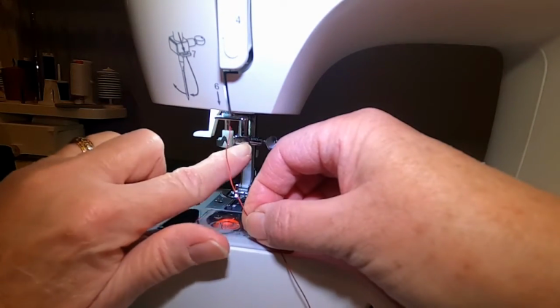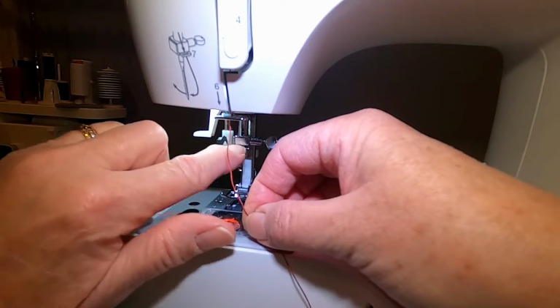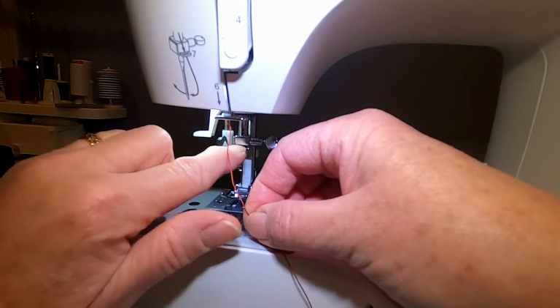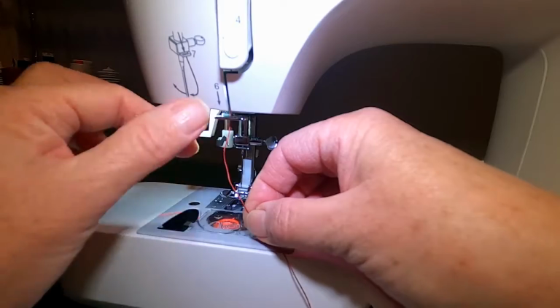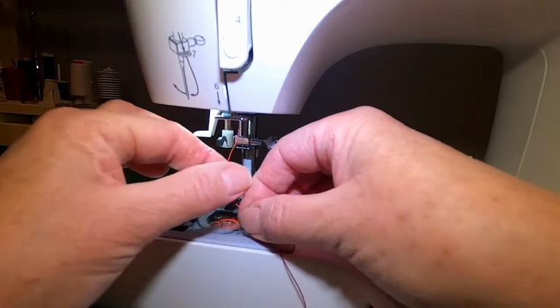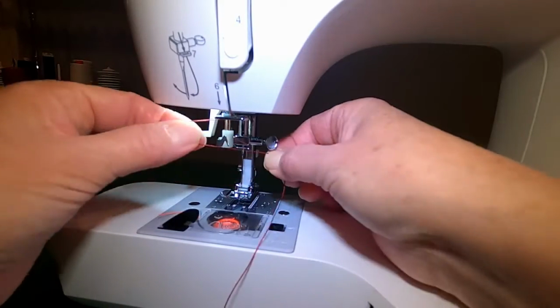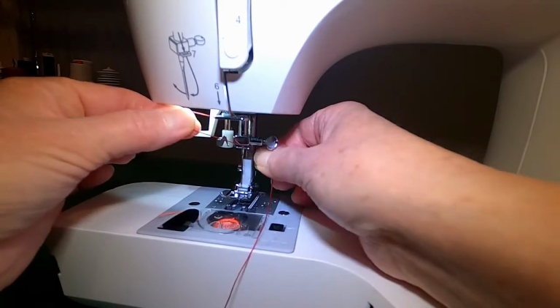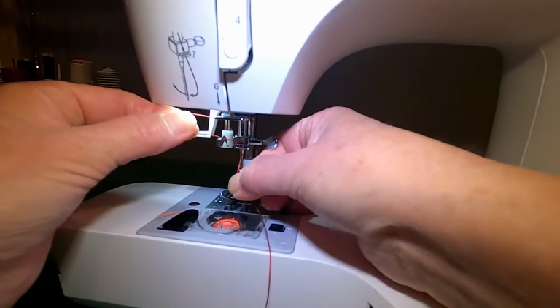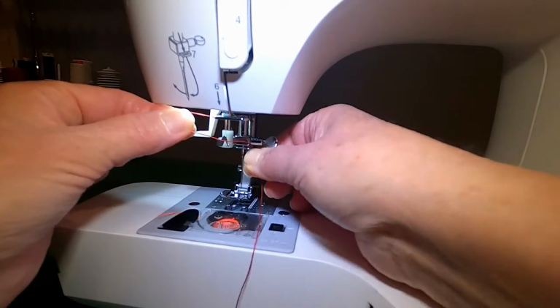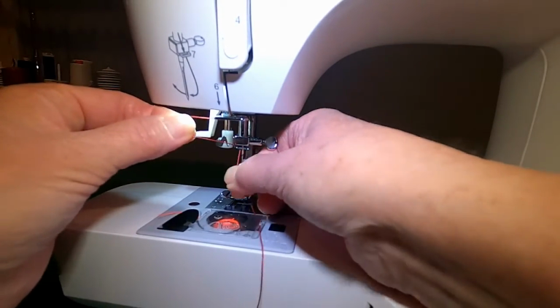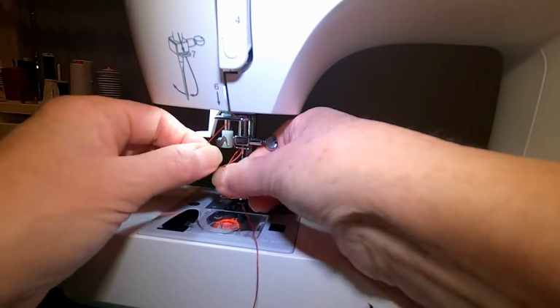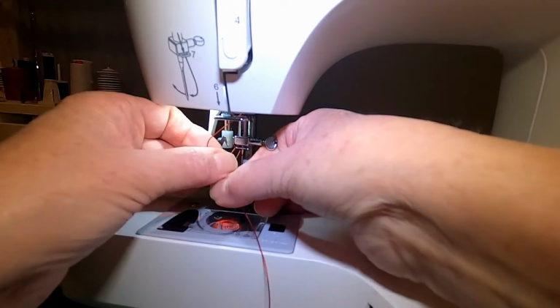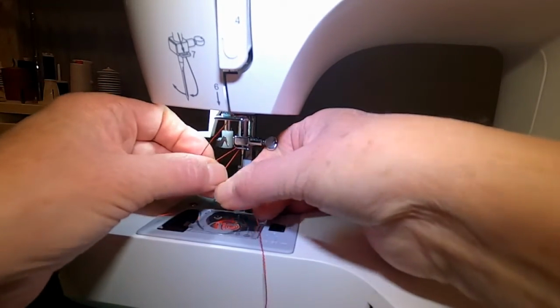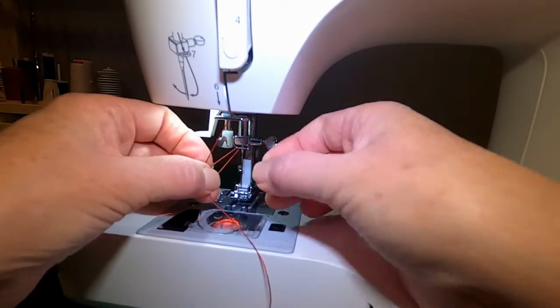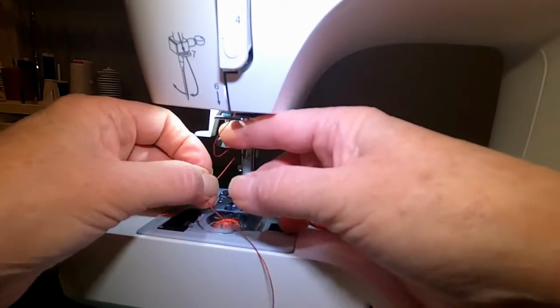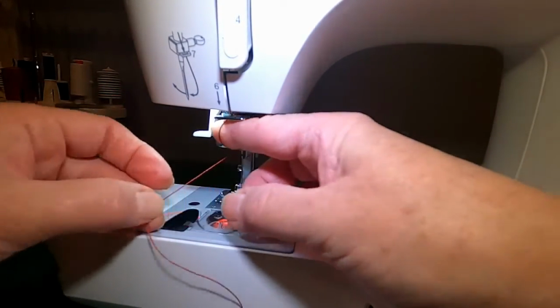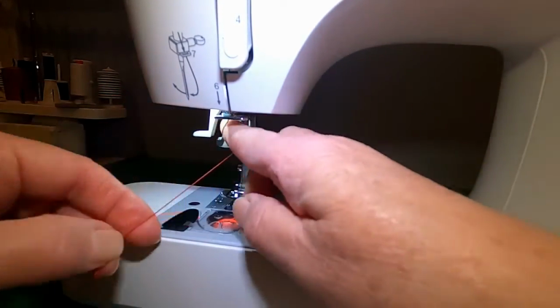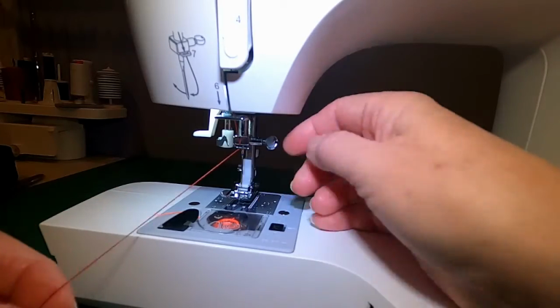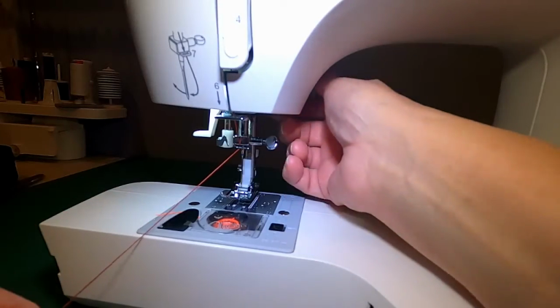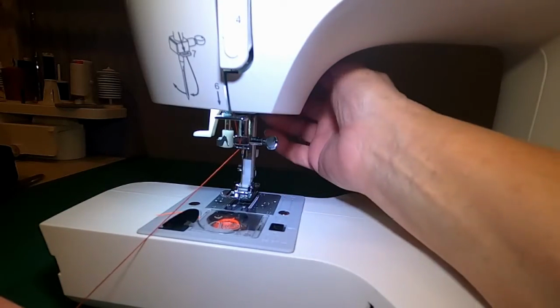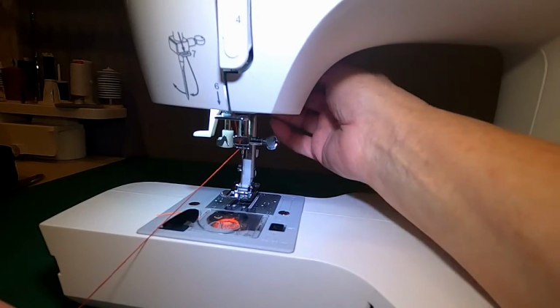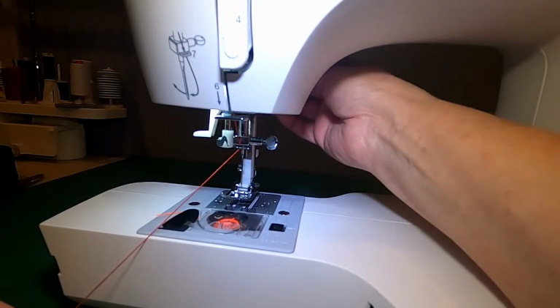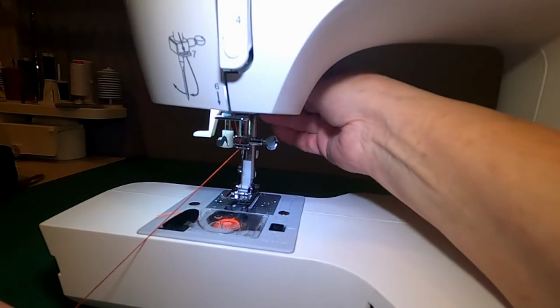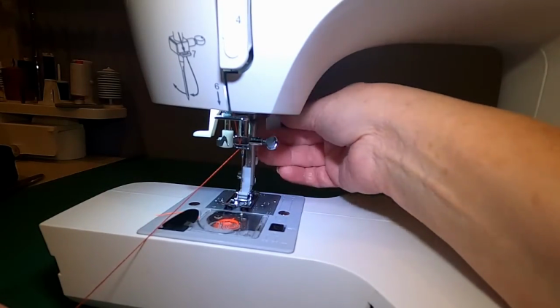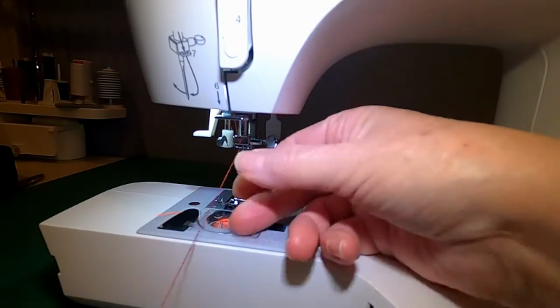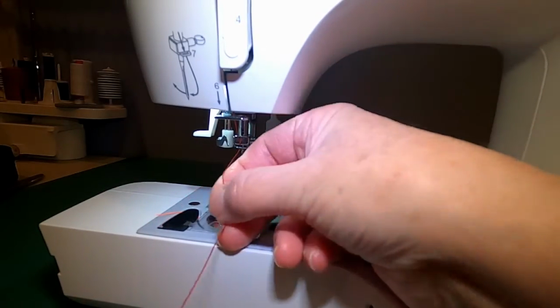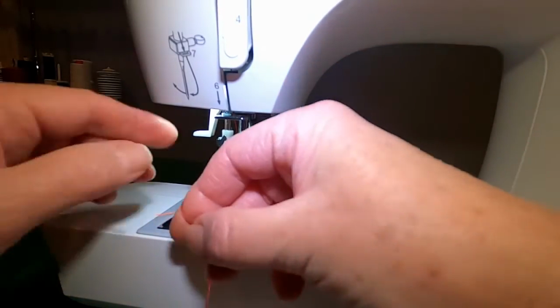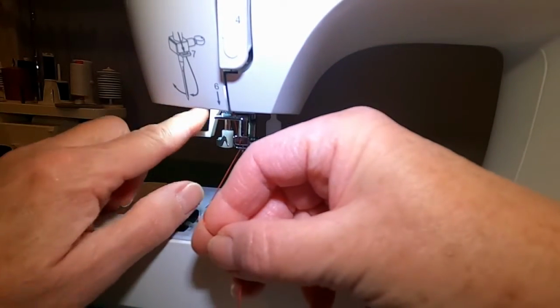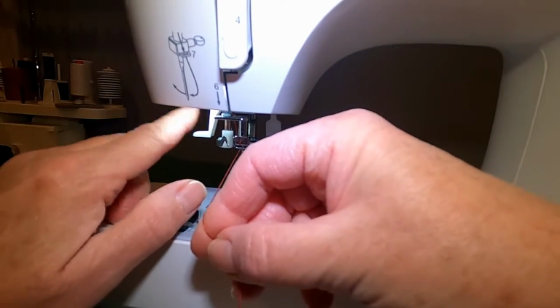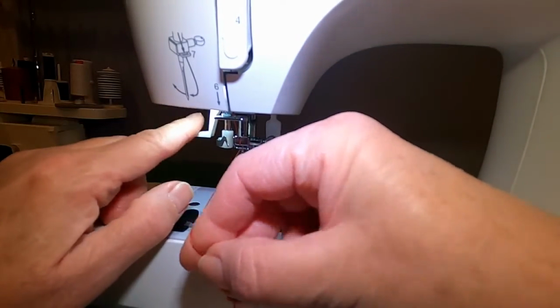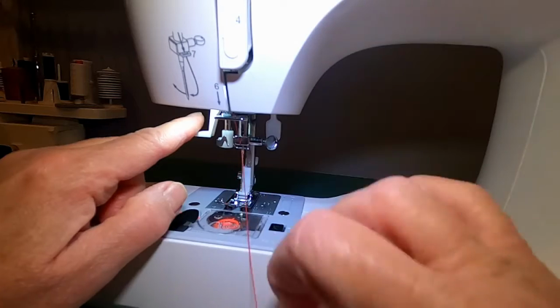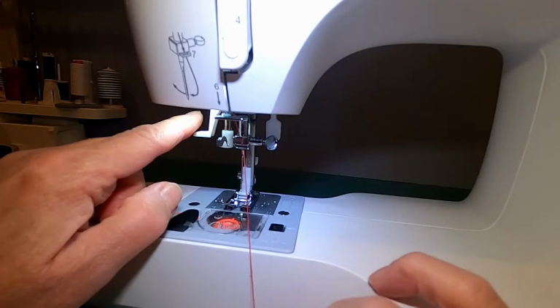And there's one more thread guide above the needle right here, so you have to go through both of those. Now you can lower your presser foot because we're going to use the needle threading mechanism.